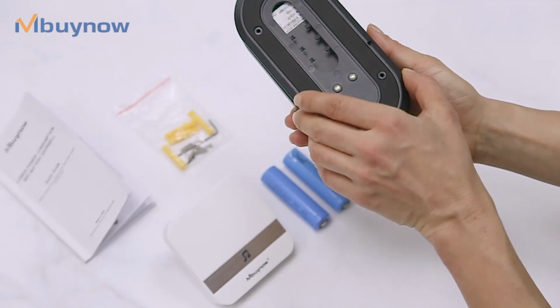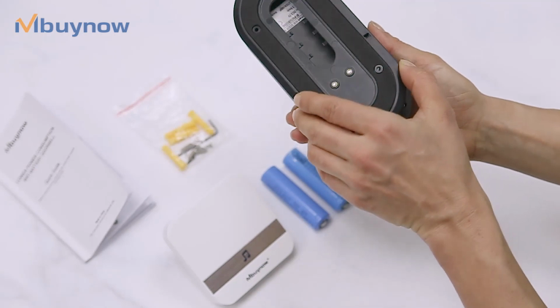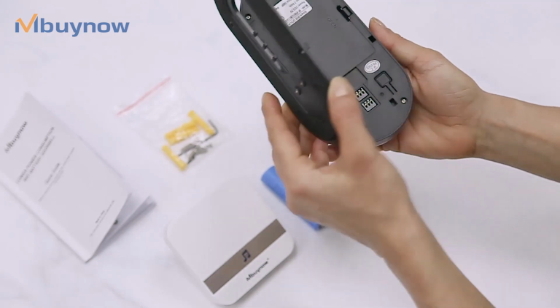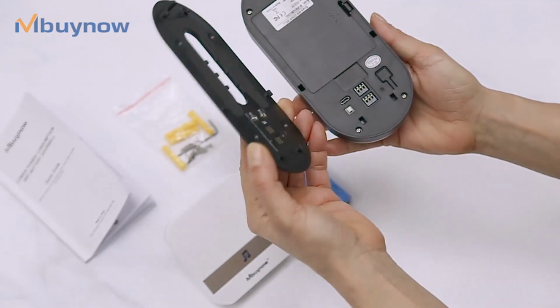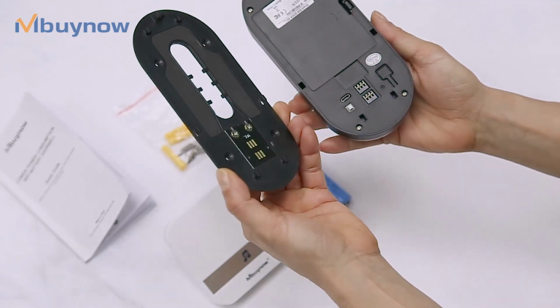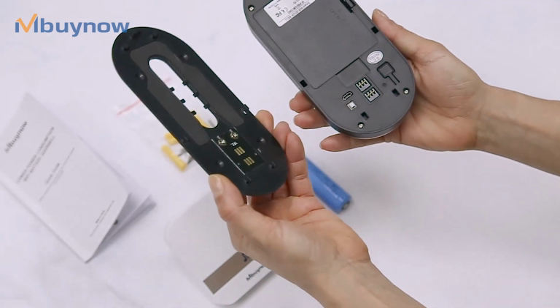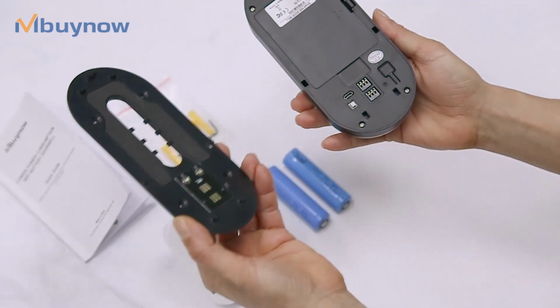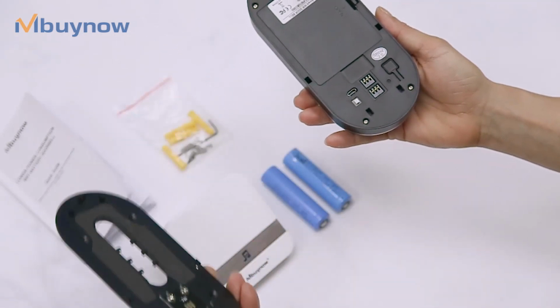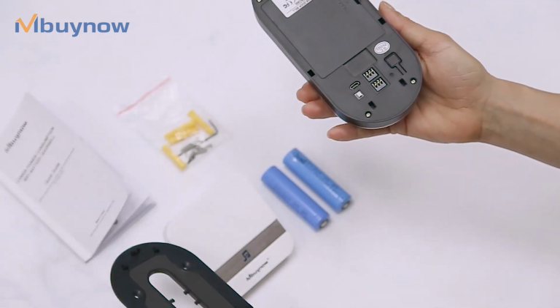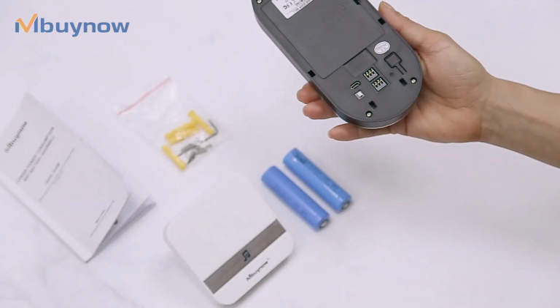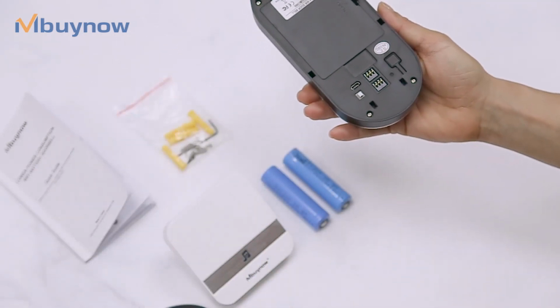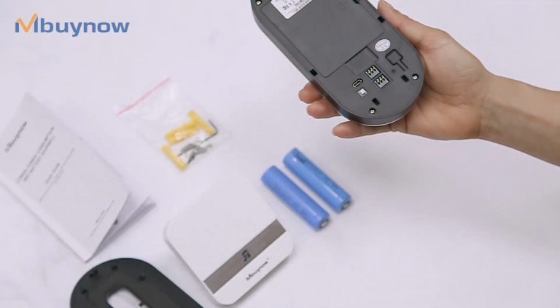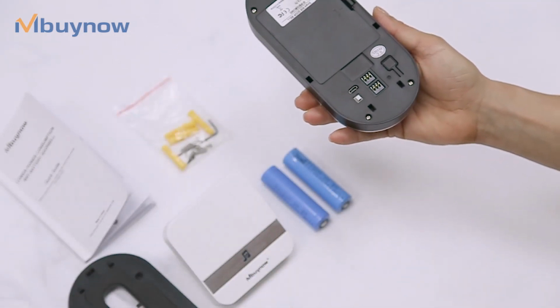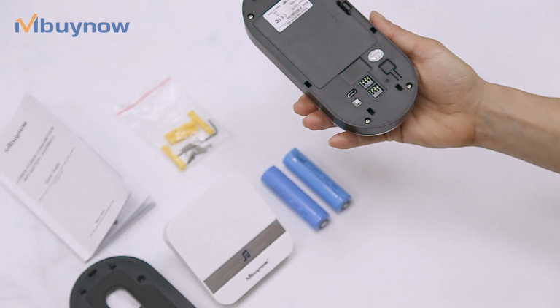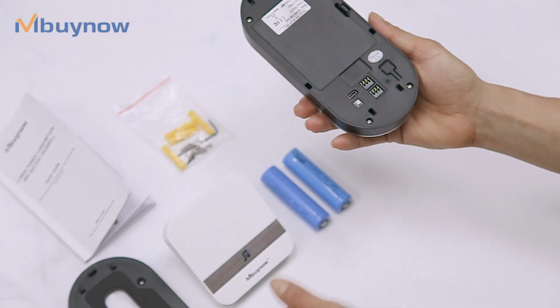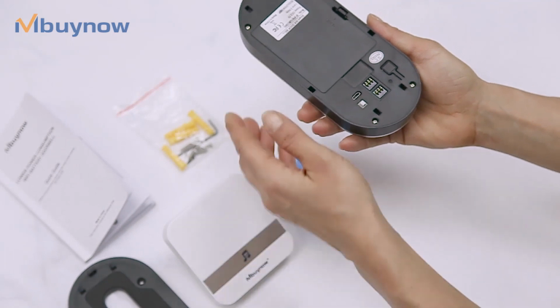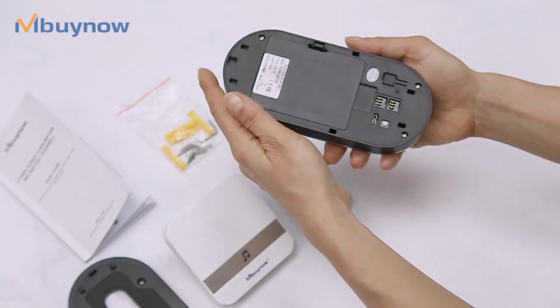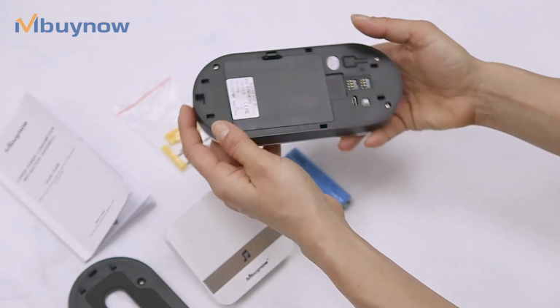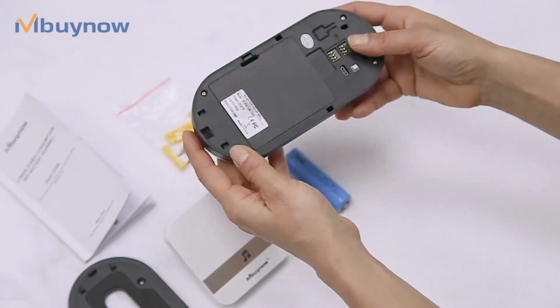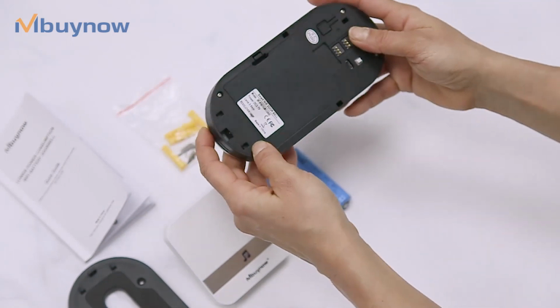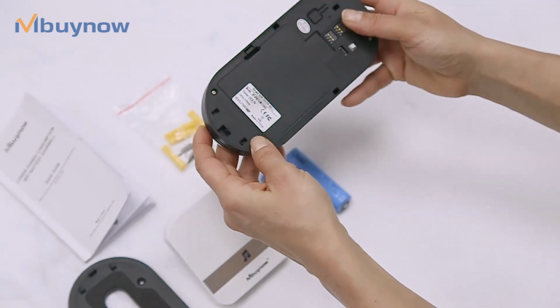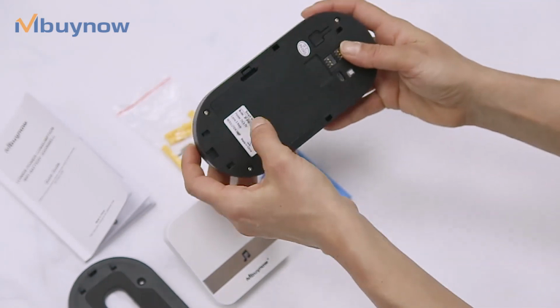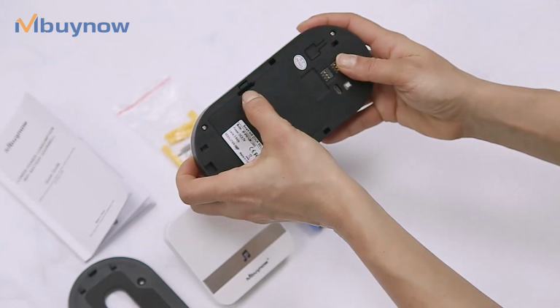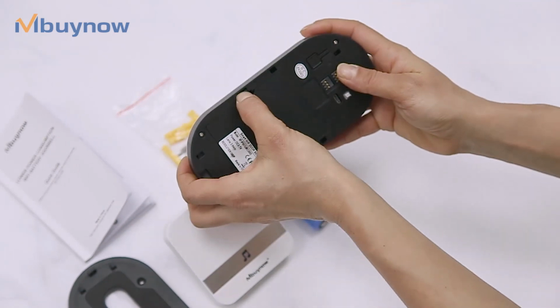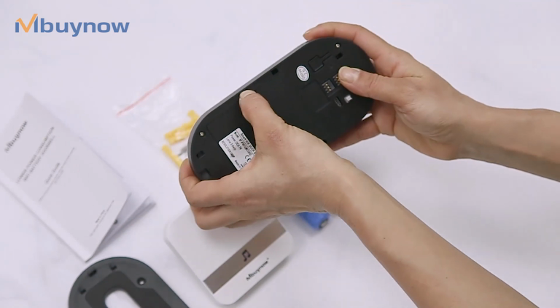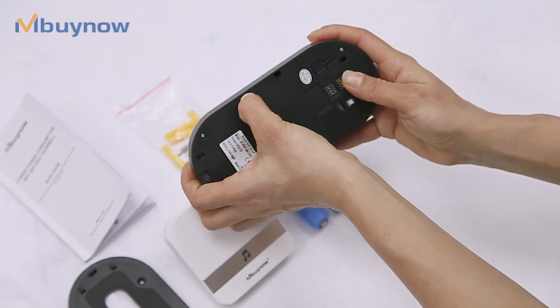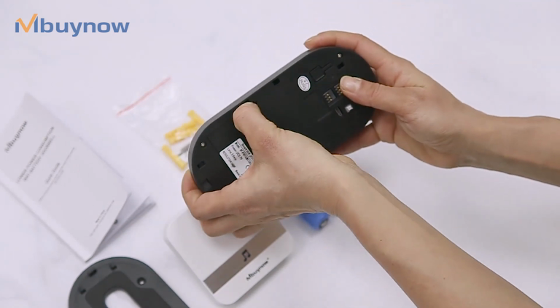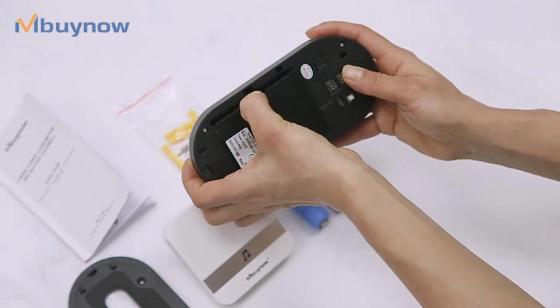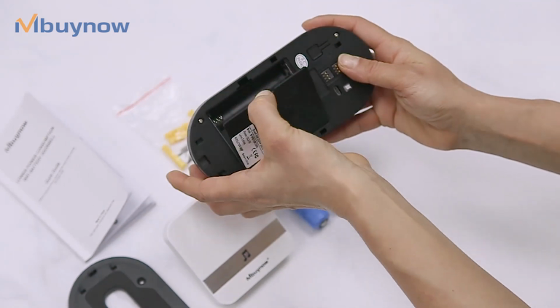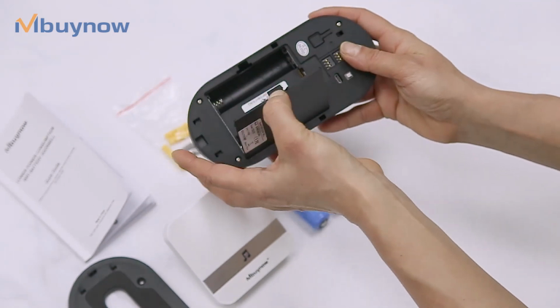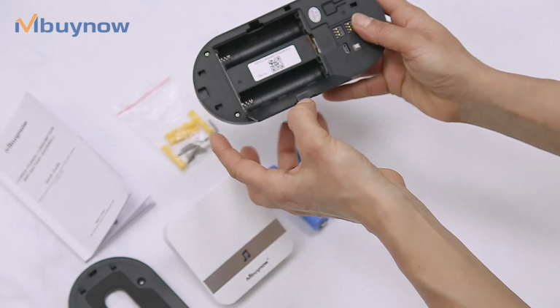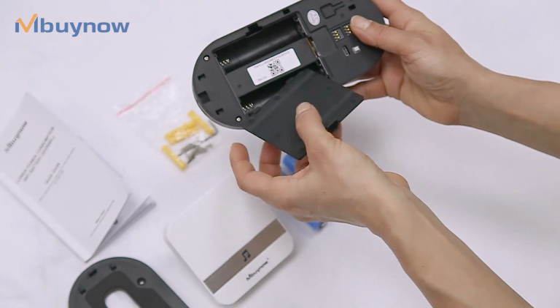Then take it off. And here we have the battery compartment, open.